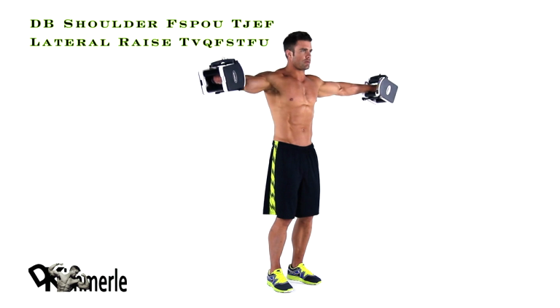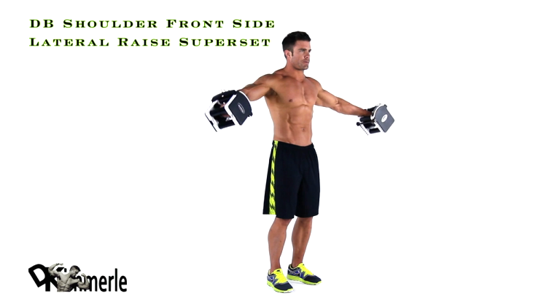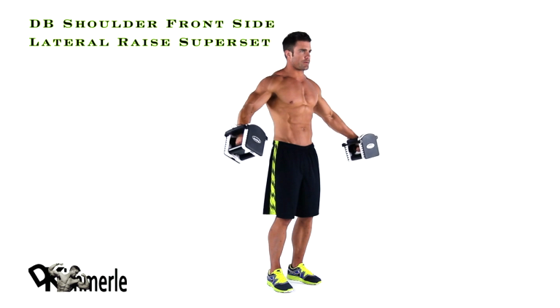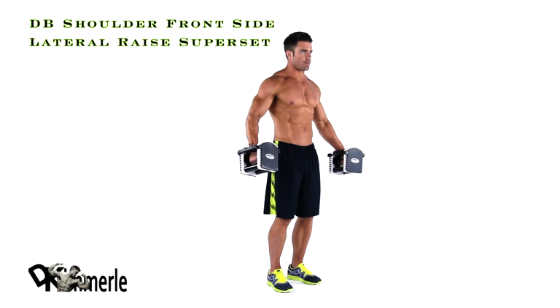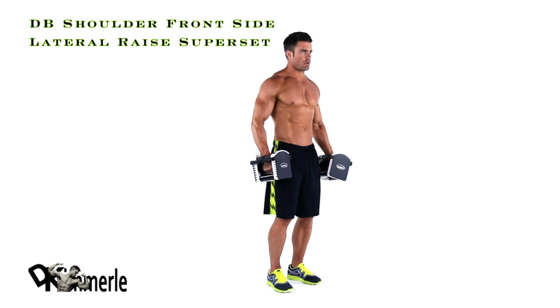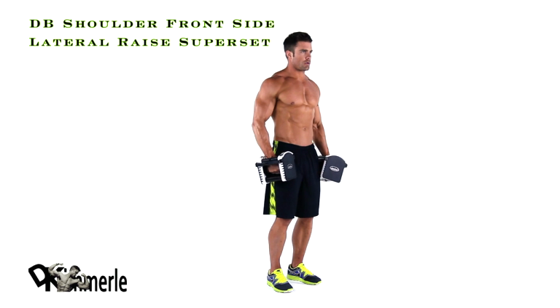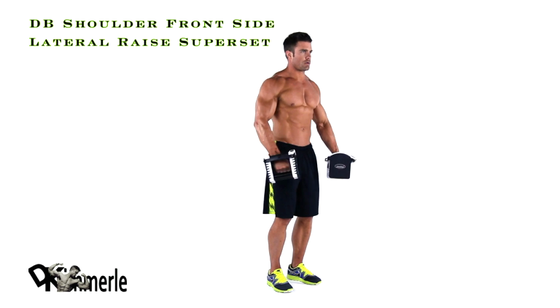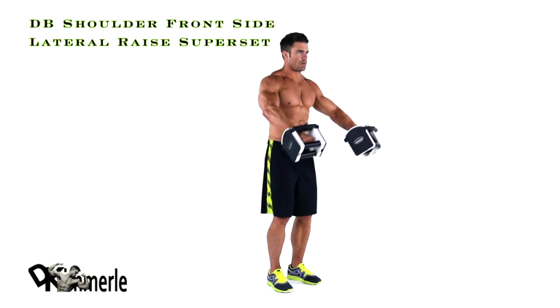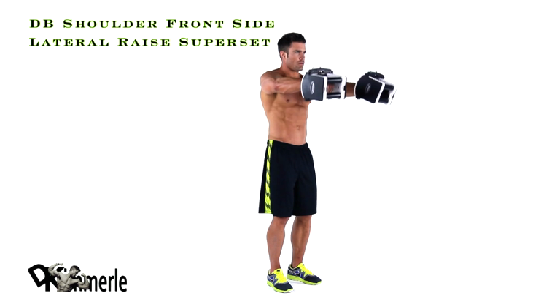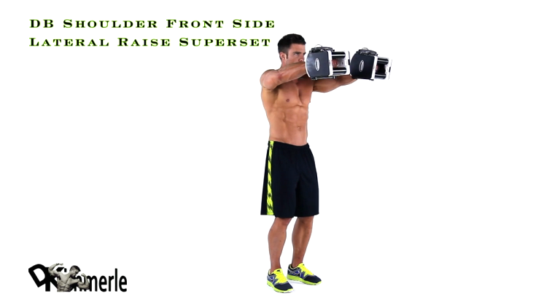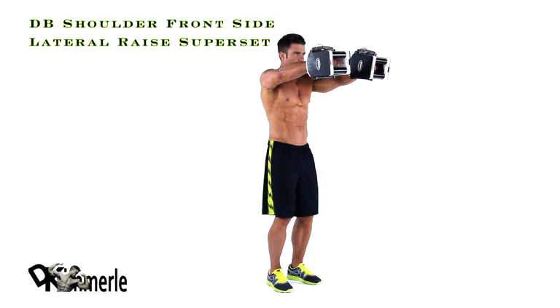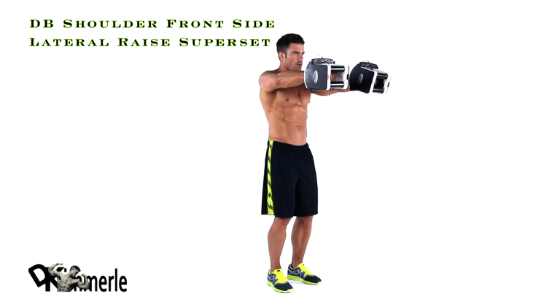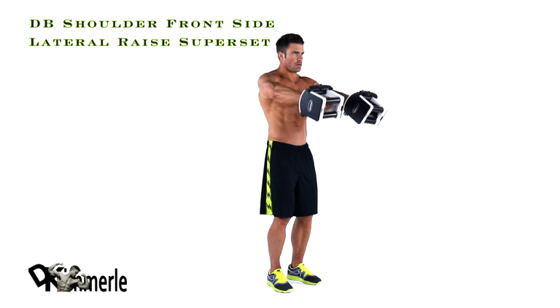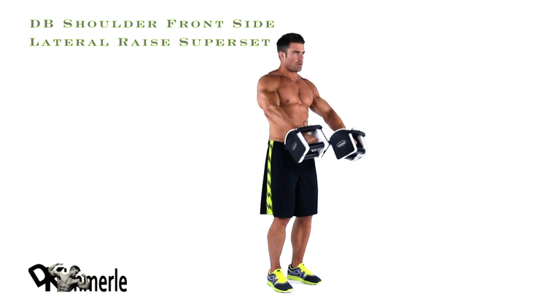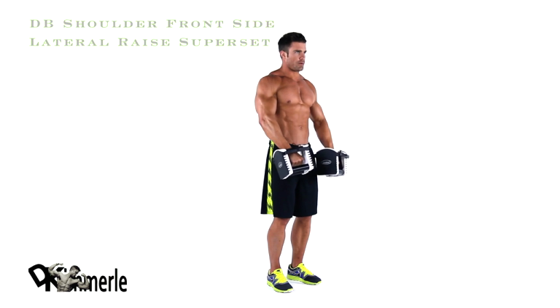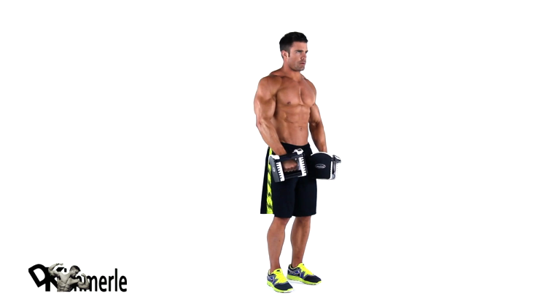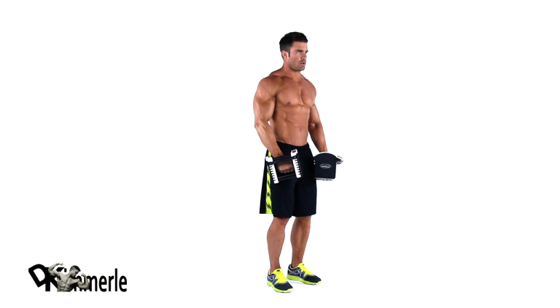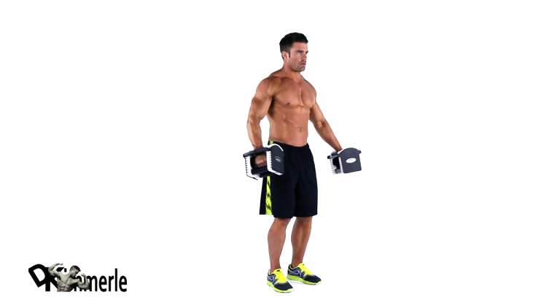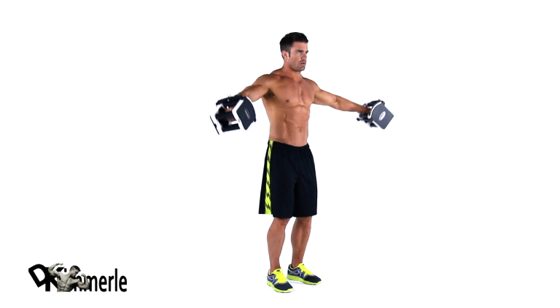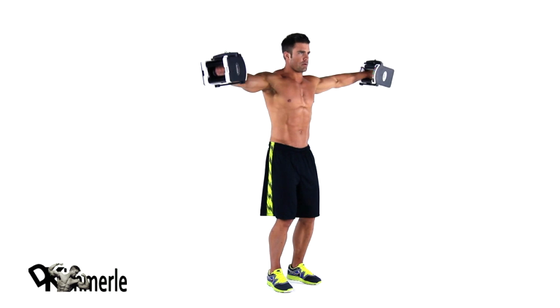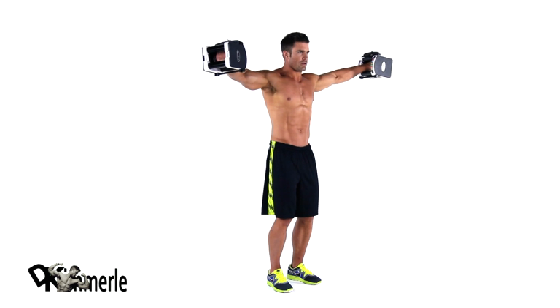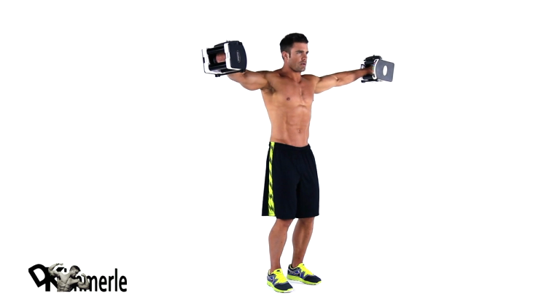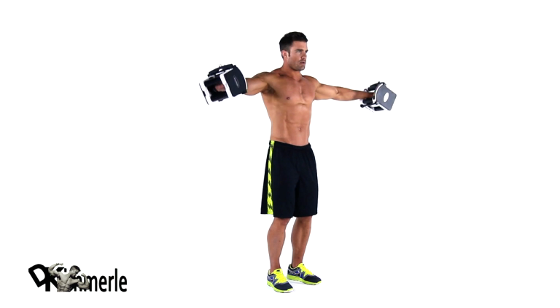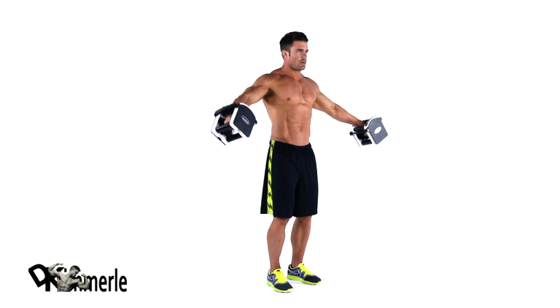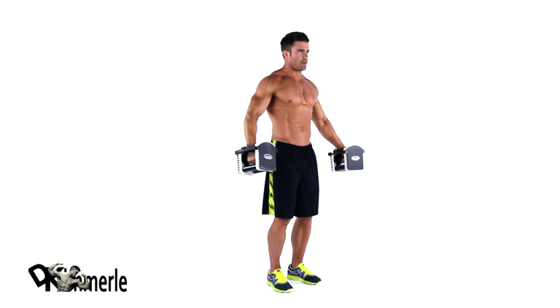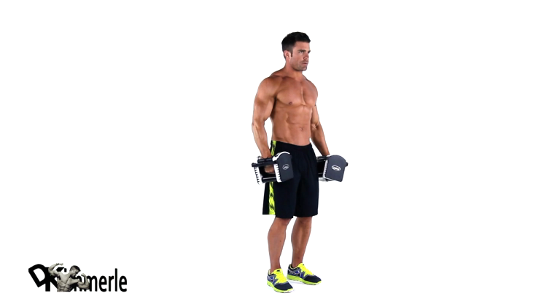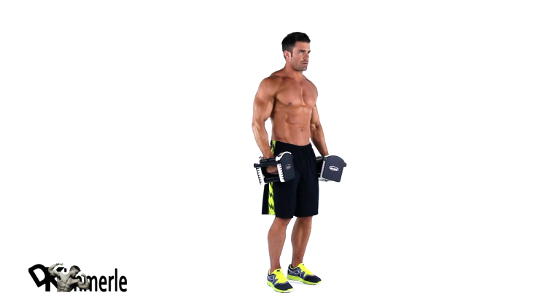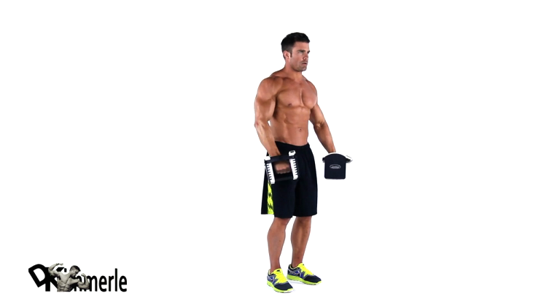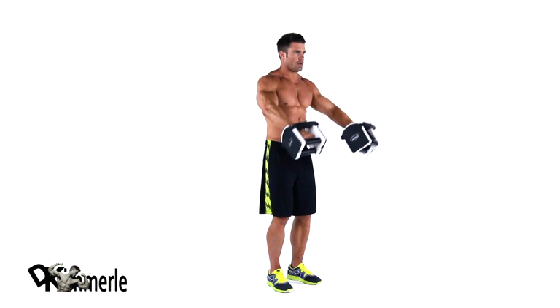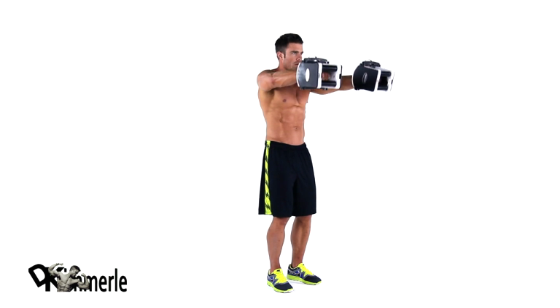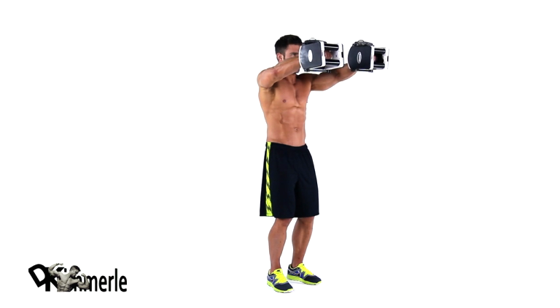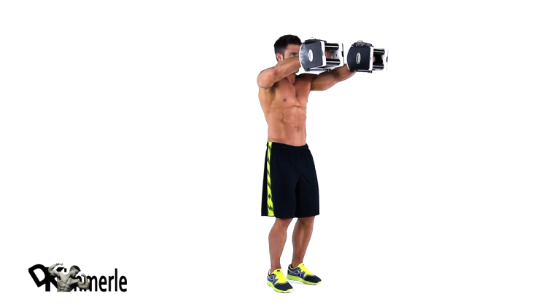Standing tall, with dumbbells at your side, palms forward. Raise your arms until they are at shoulder level. Pause, and then lower the dumbbells to the starting position.